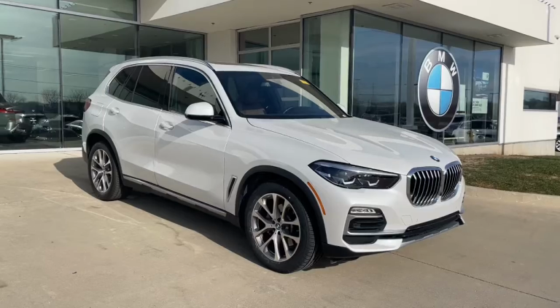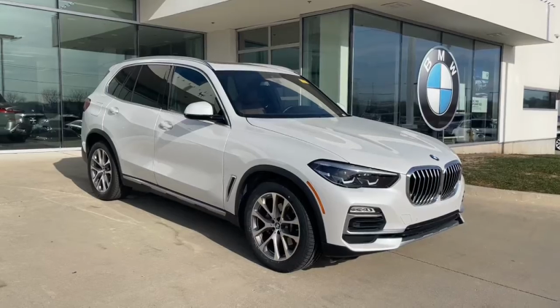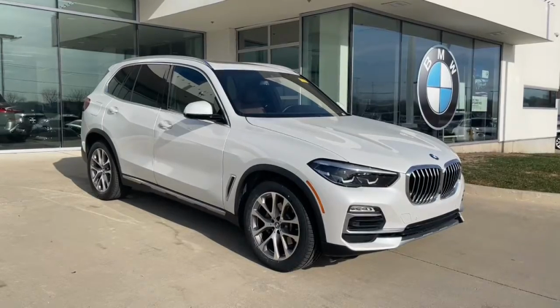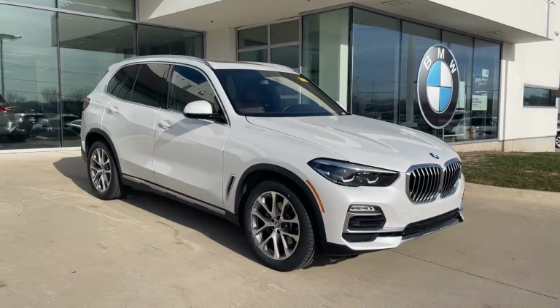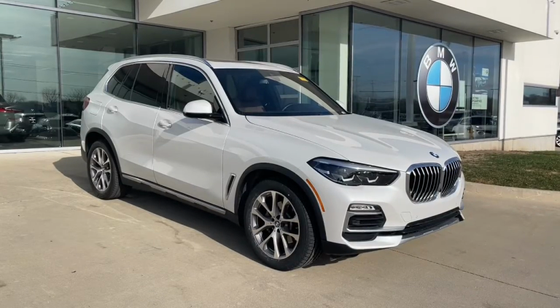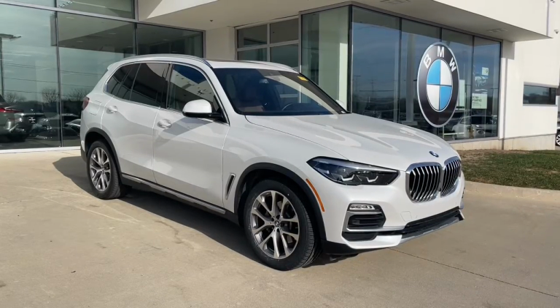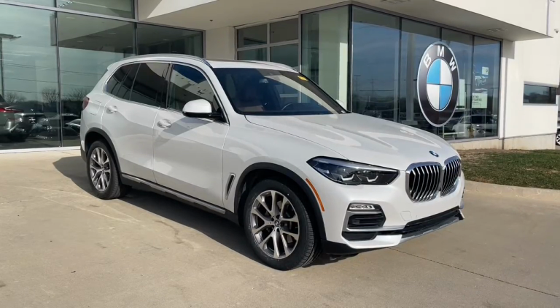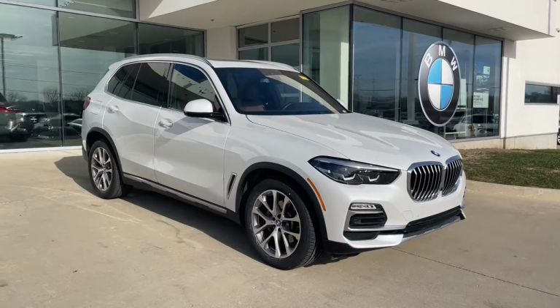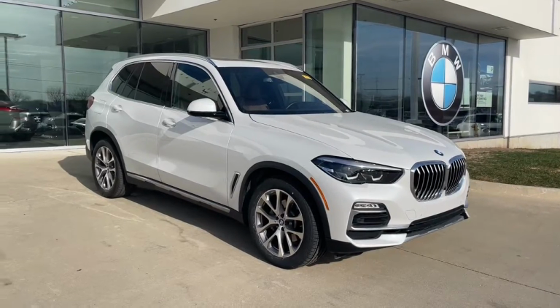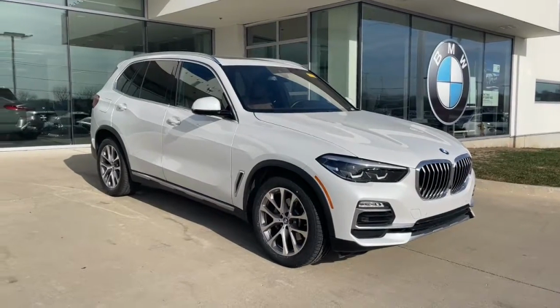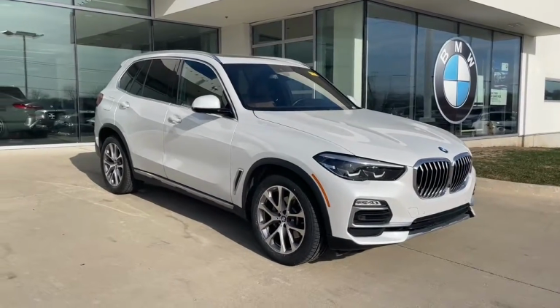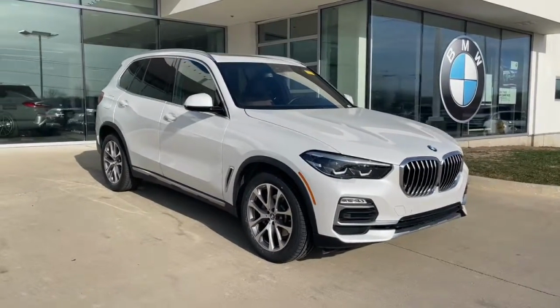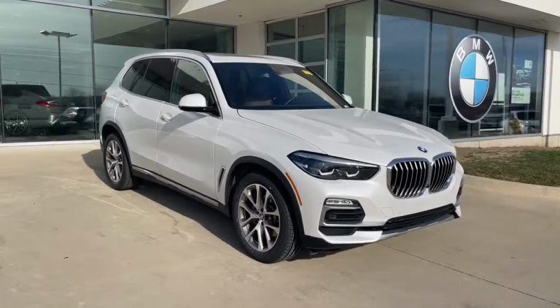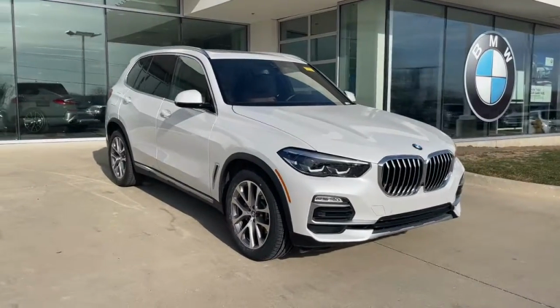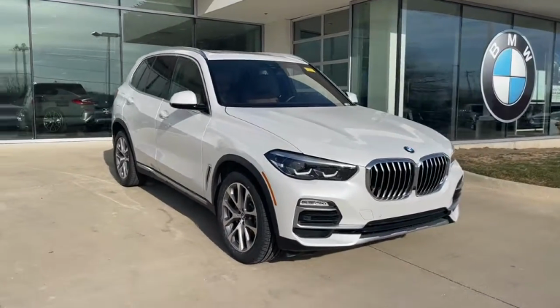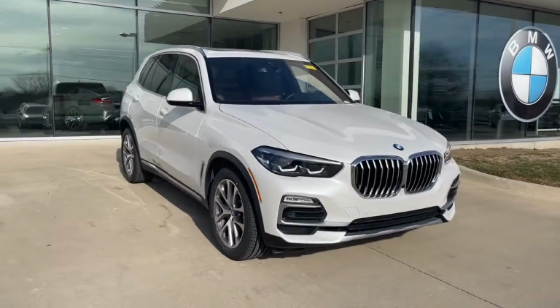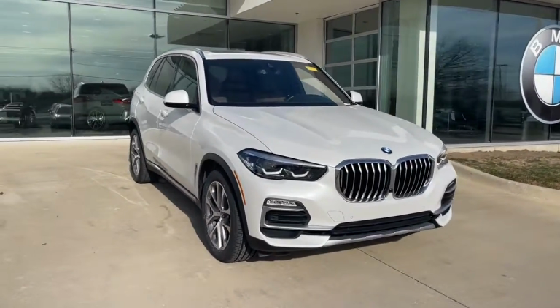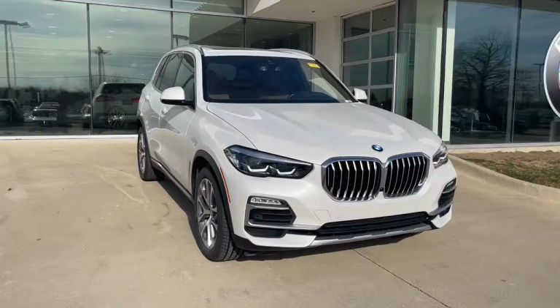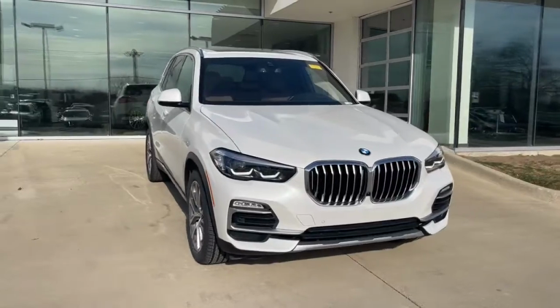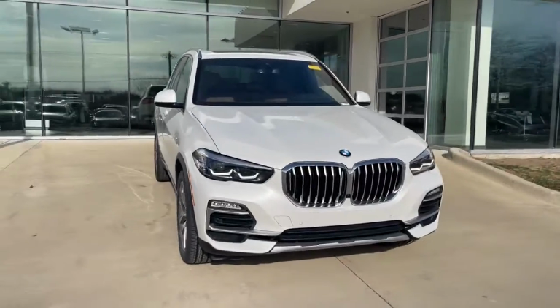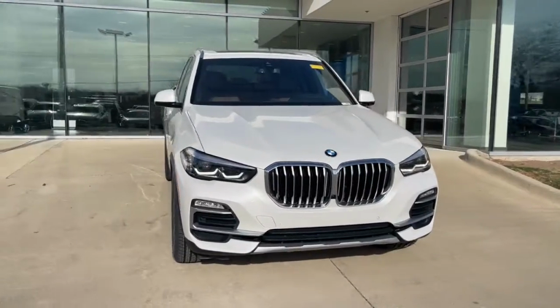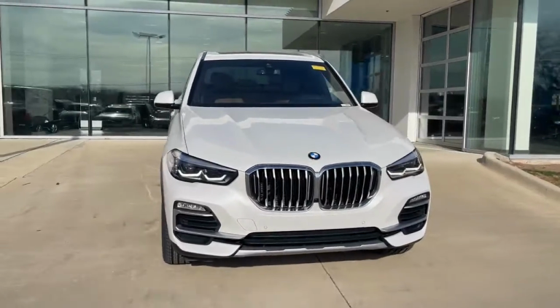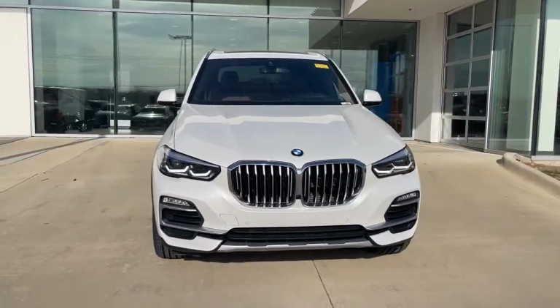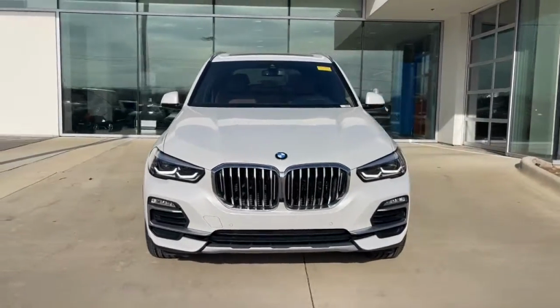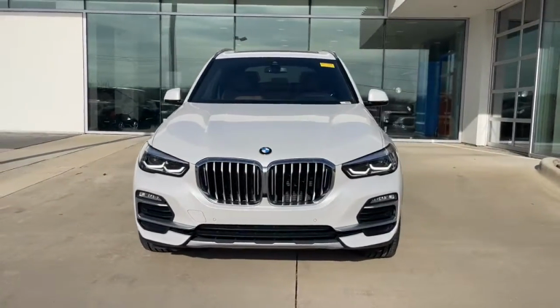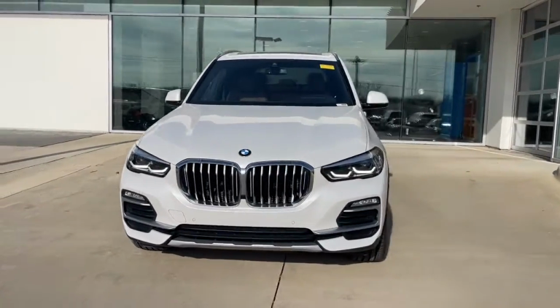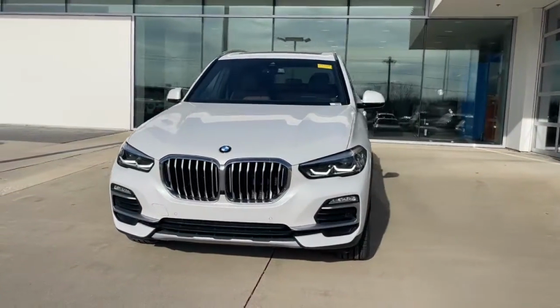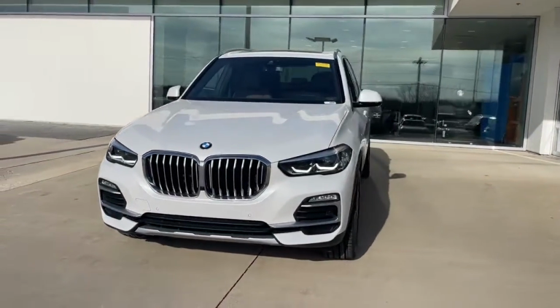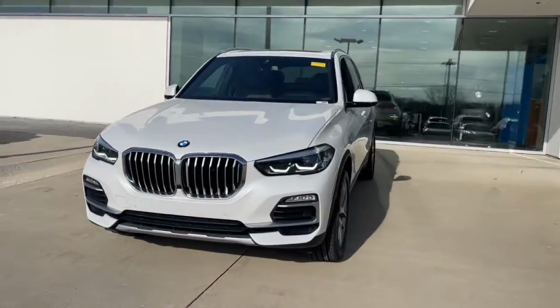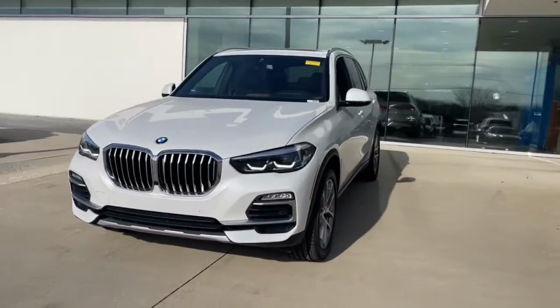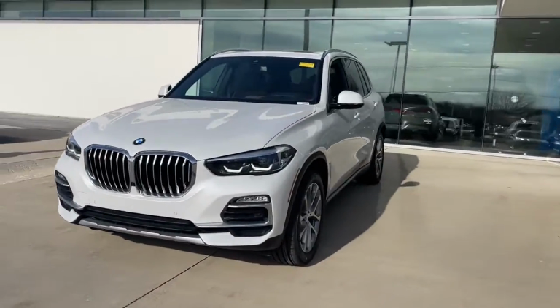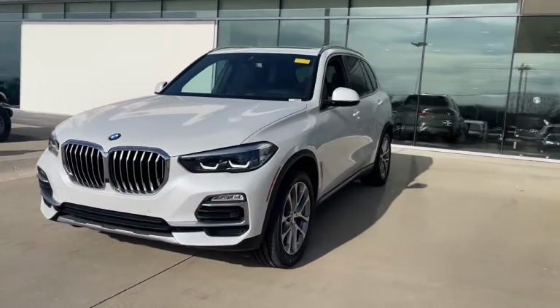Go home happy with the 2019 BMW X5. With less than 30,000 miles on the odometer, this vehicle provides excellent value.